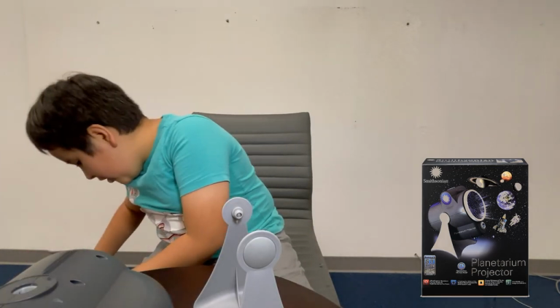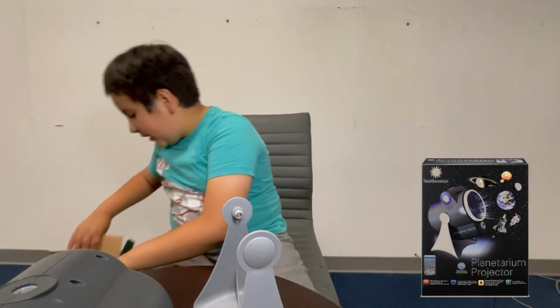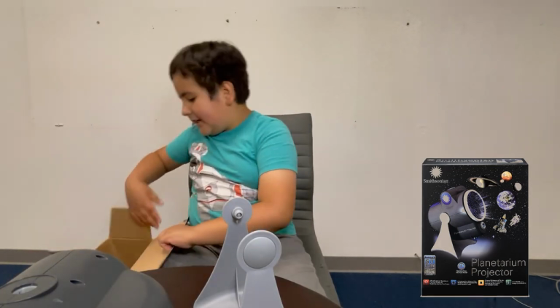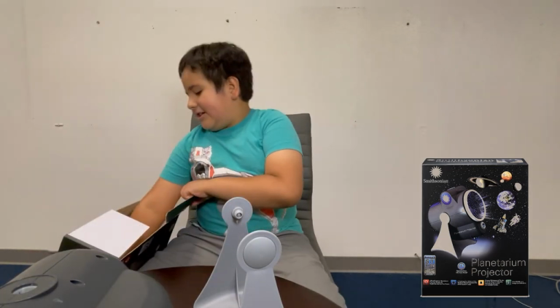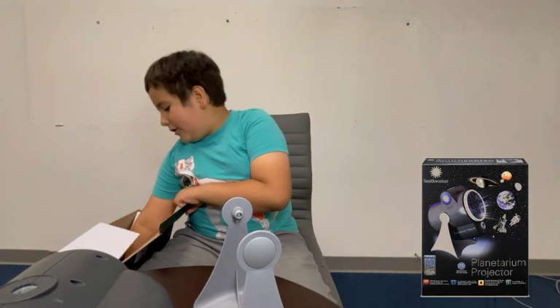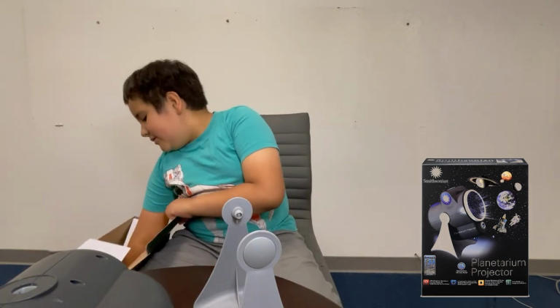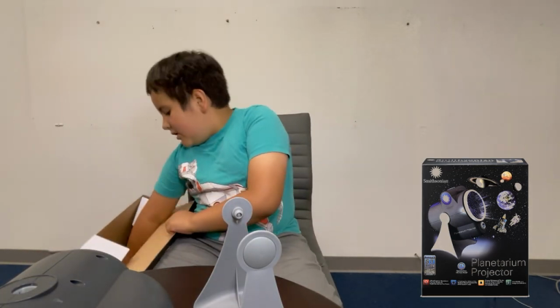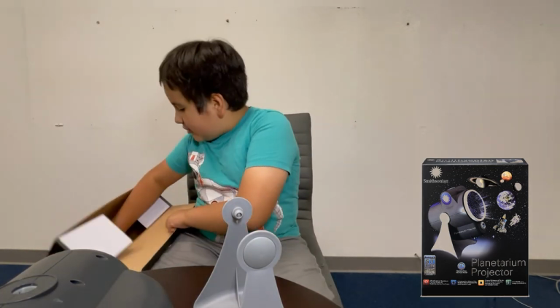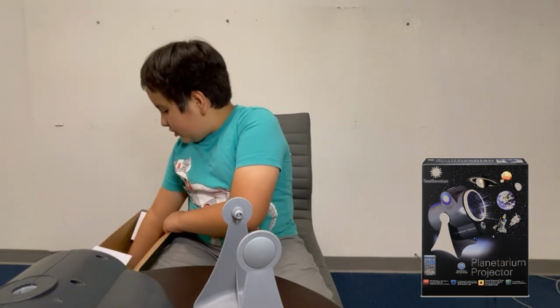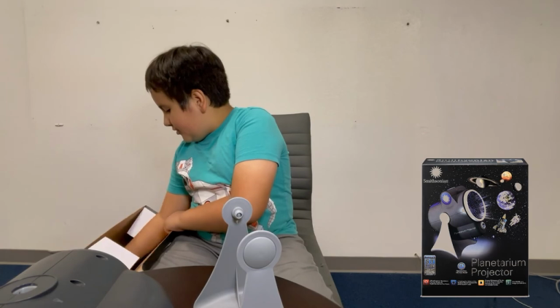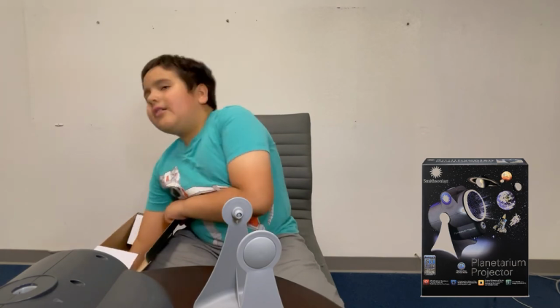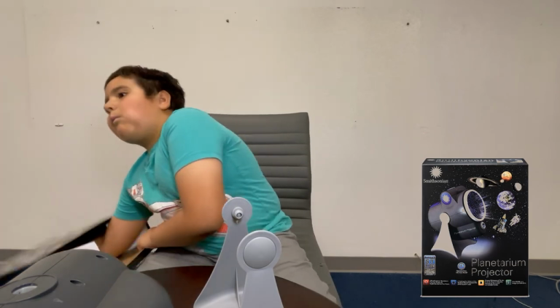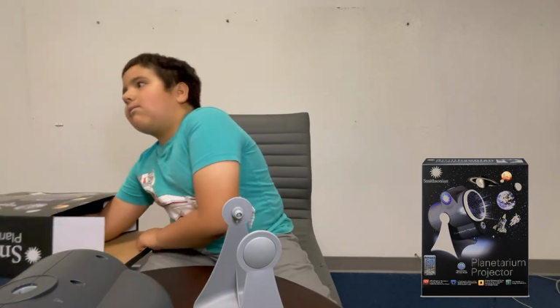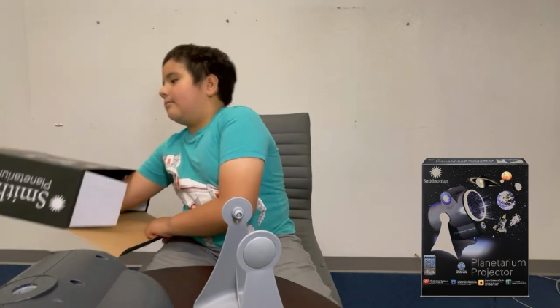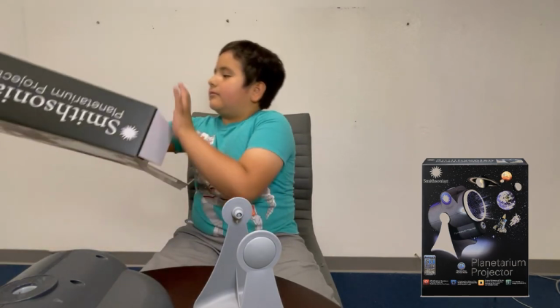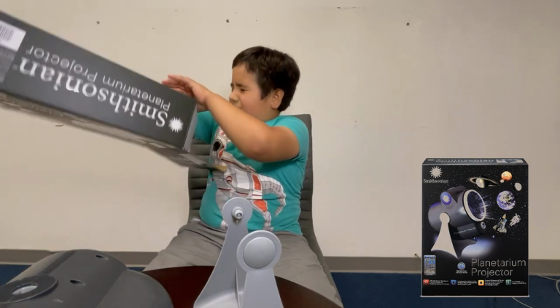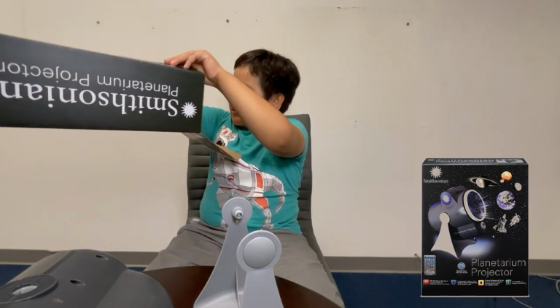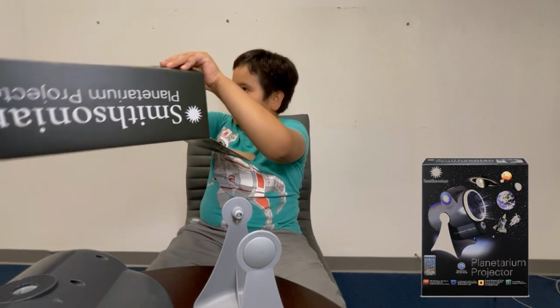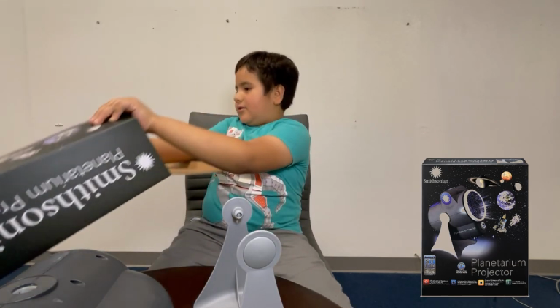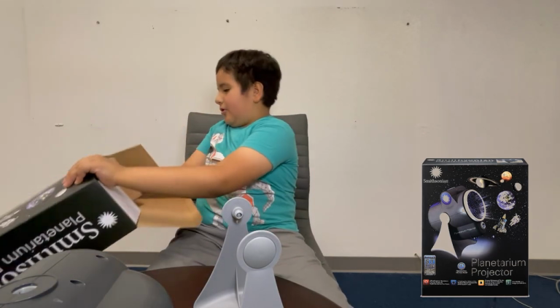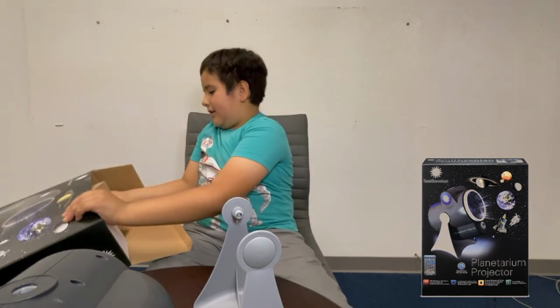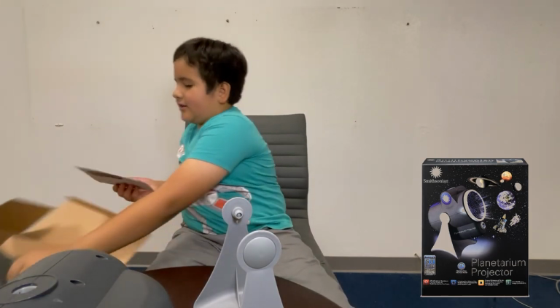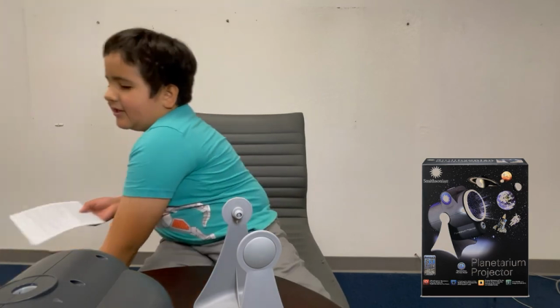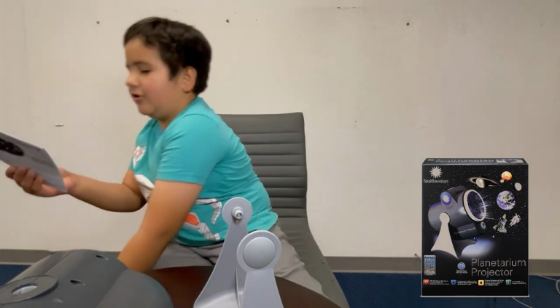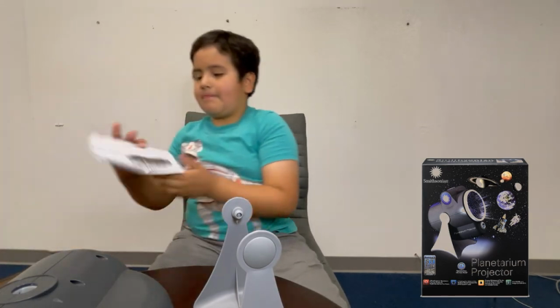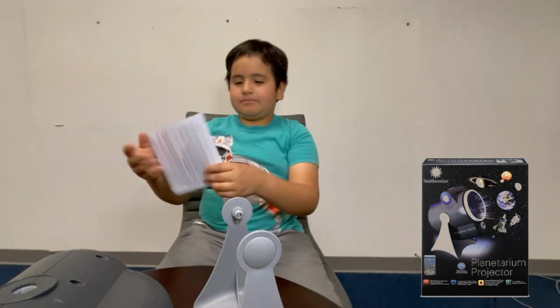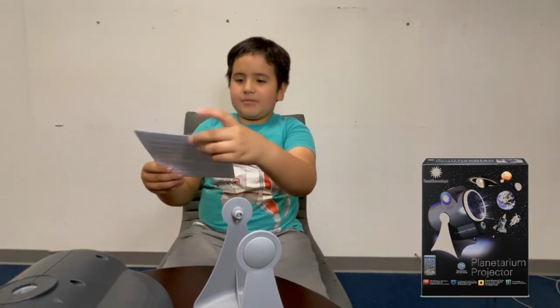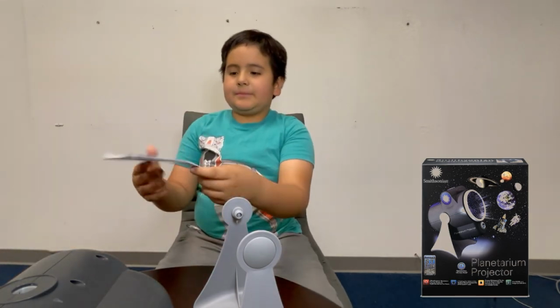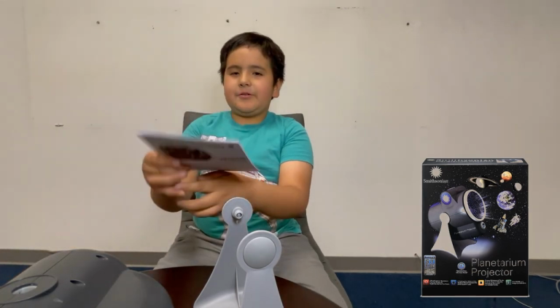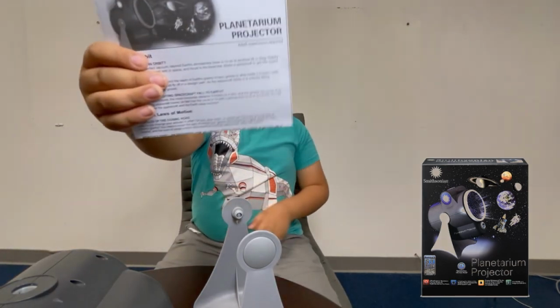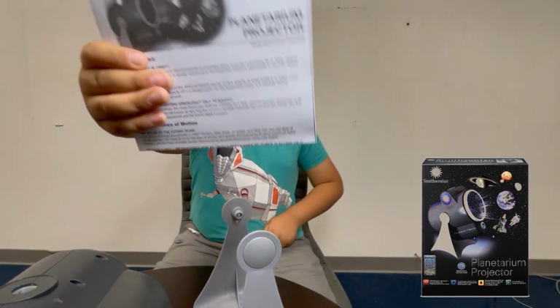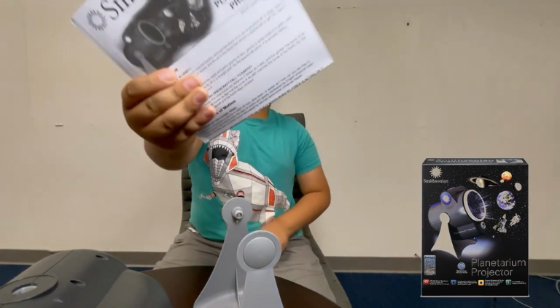Now it looks like that's everything, except for these instructions. Here are the instructions.